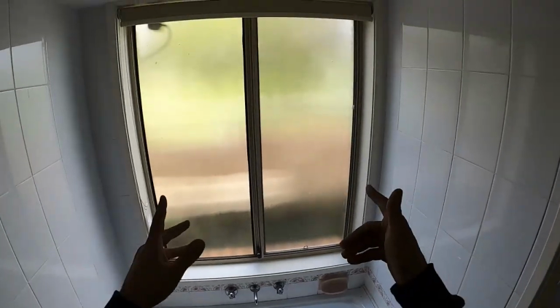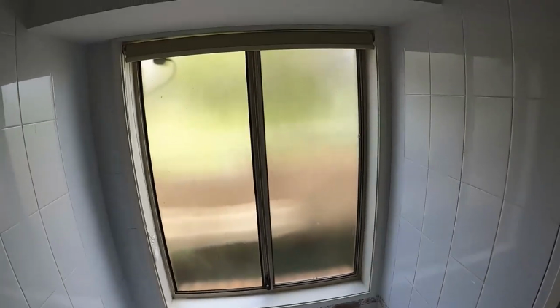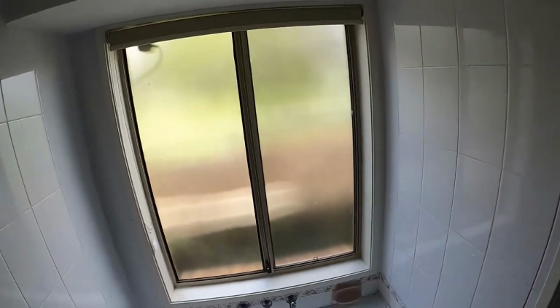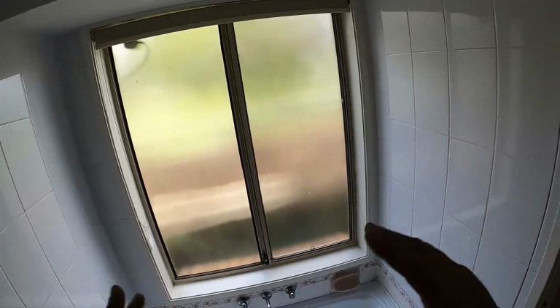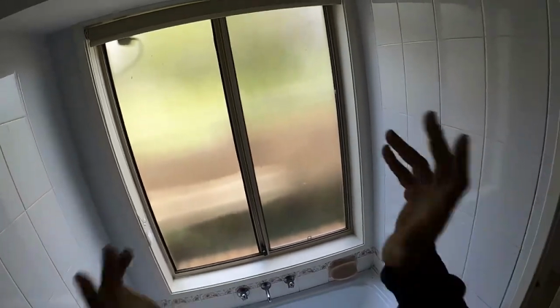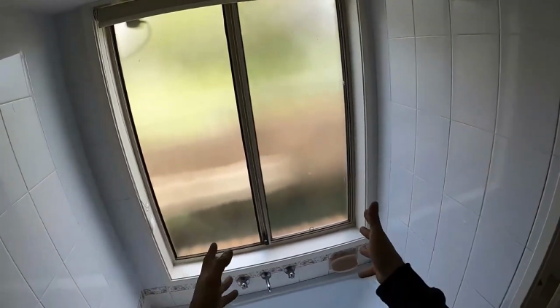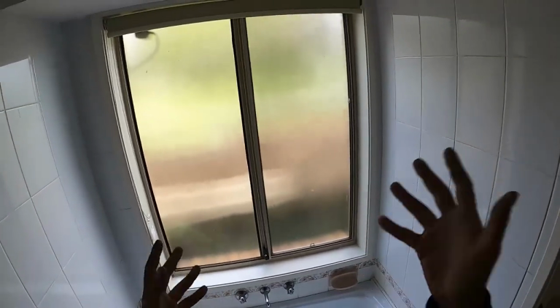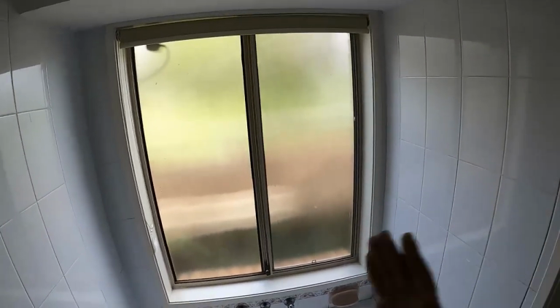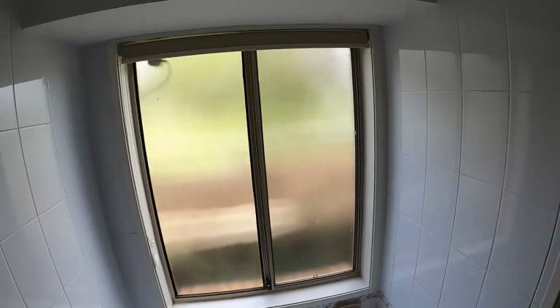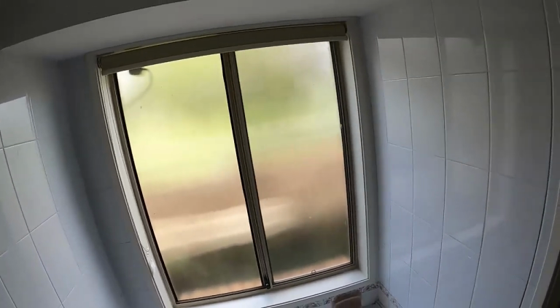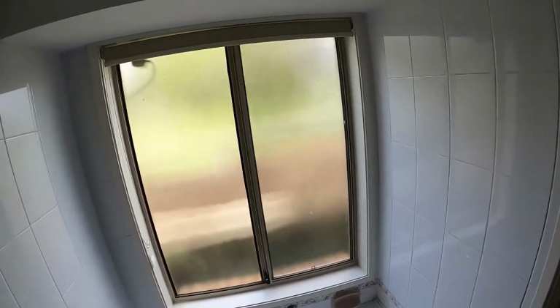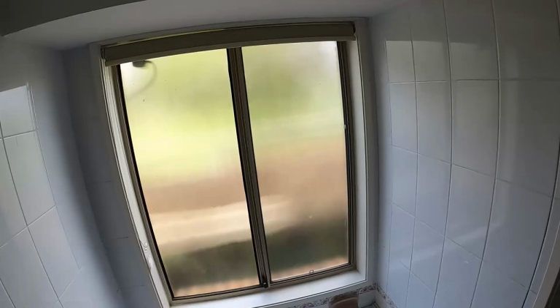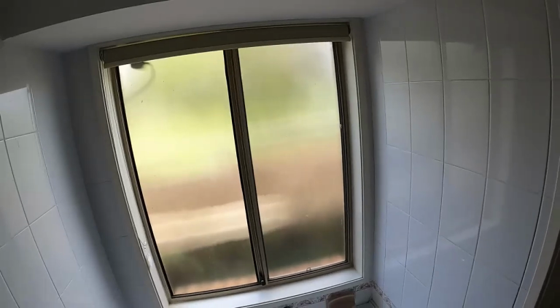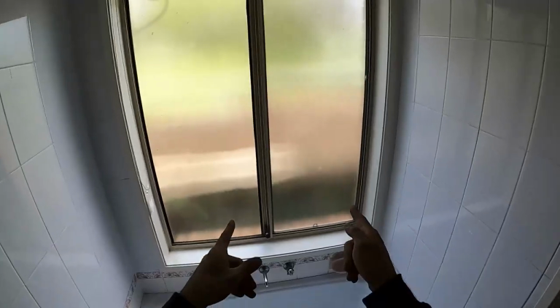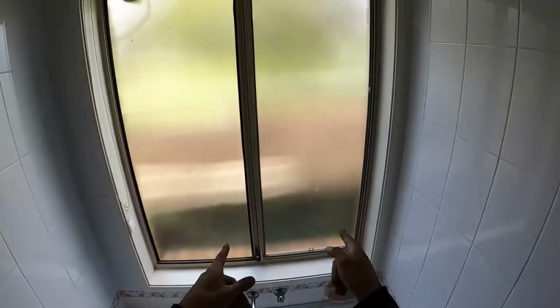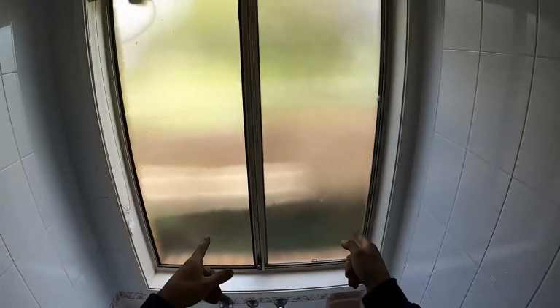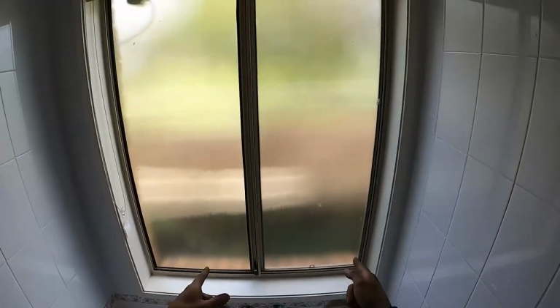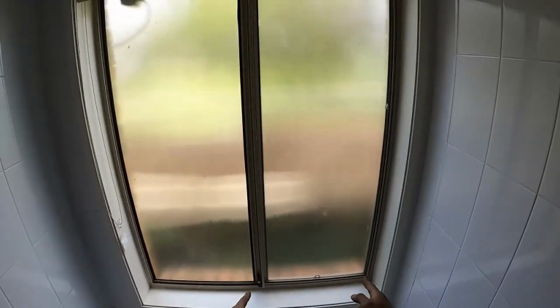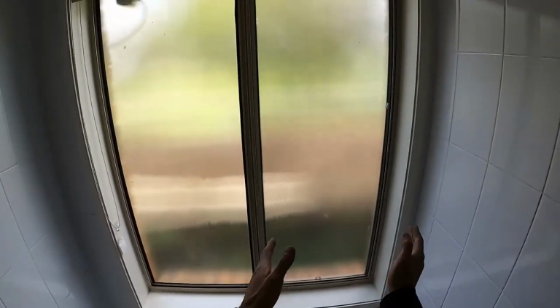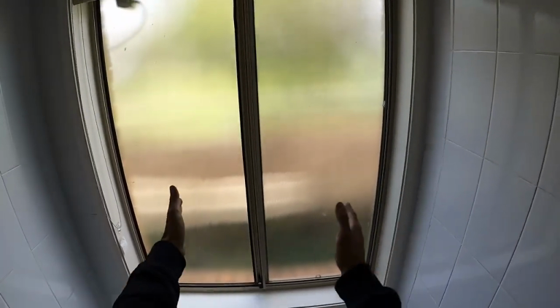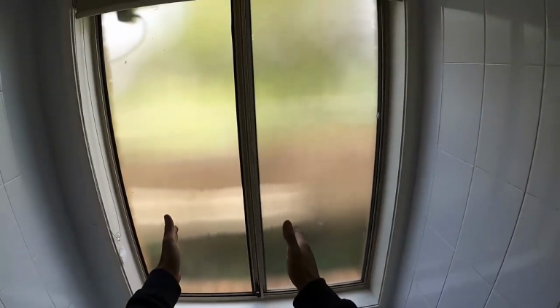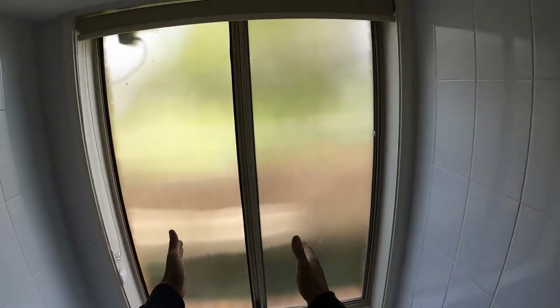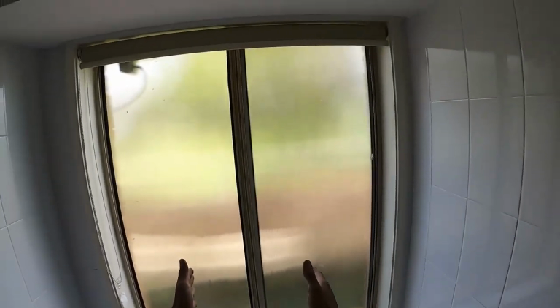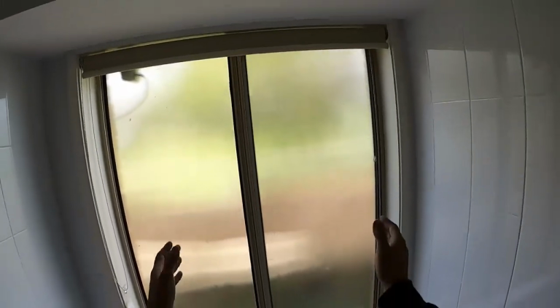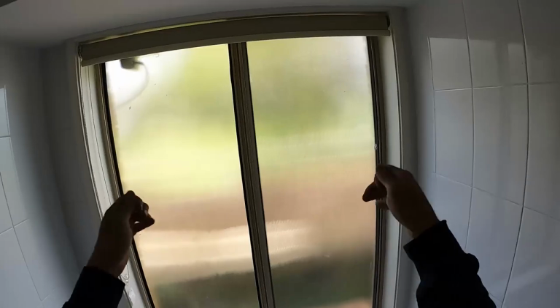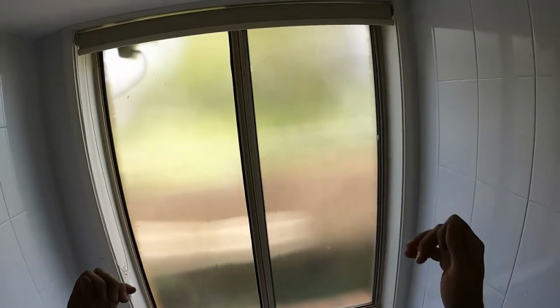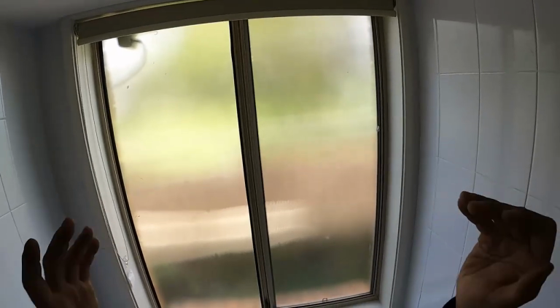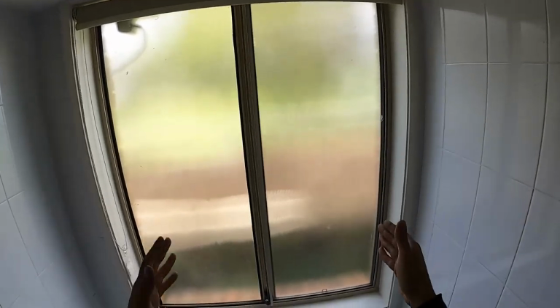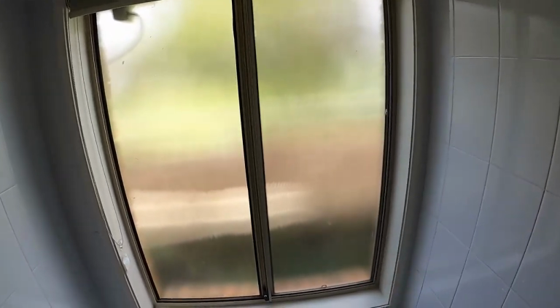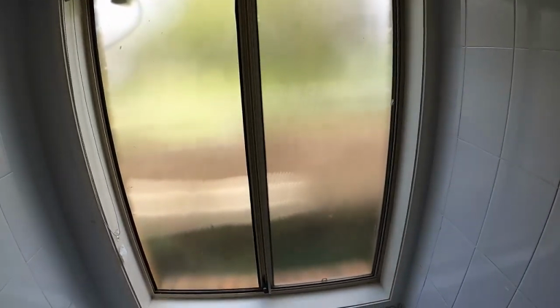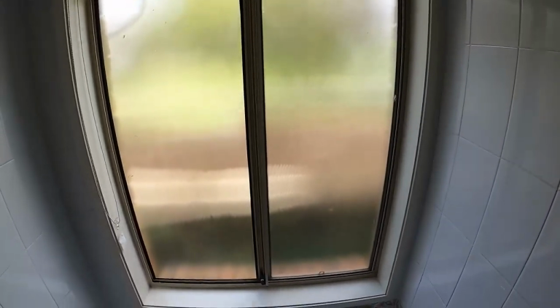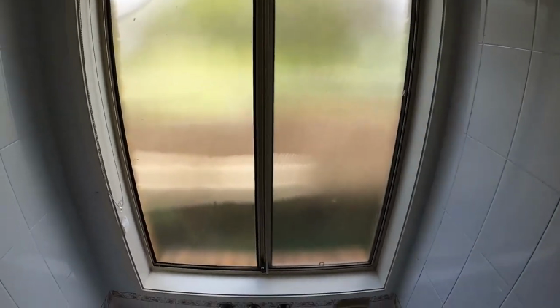Alright guys, I'm going to show you step by step how to remove the fly screen, replace the mesh, and reinstall it. We've got a sliding window here — we're going to slide that one open and then we're going to pull off our actual sliding window.